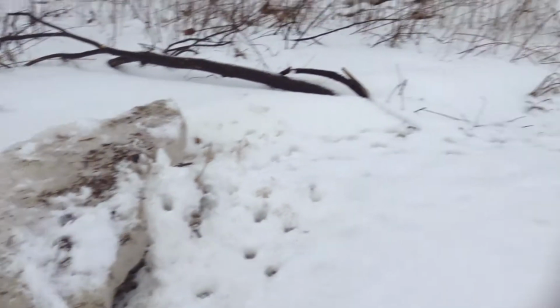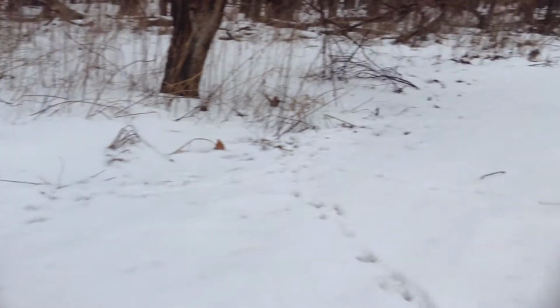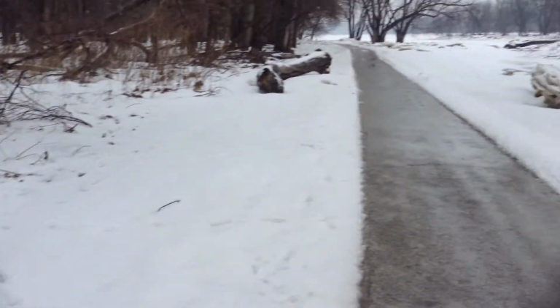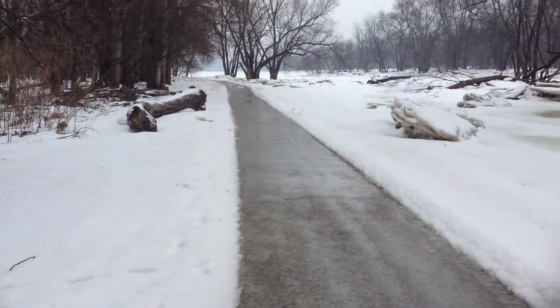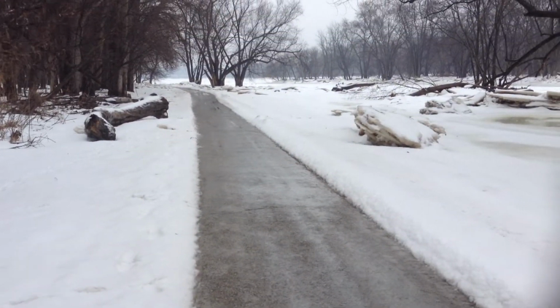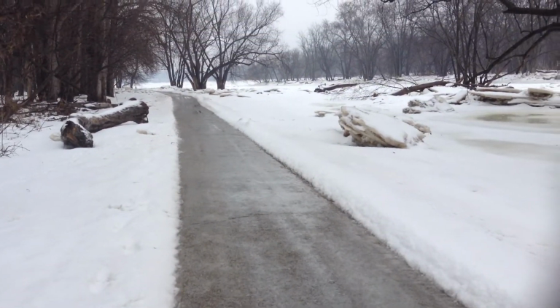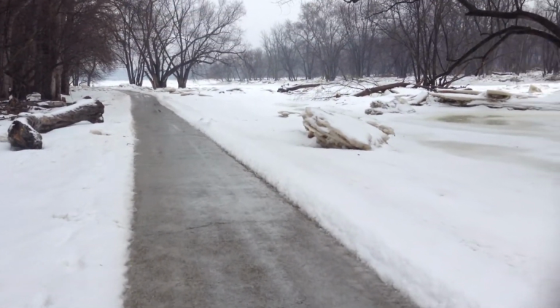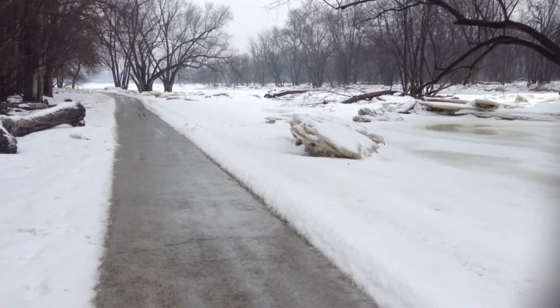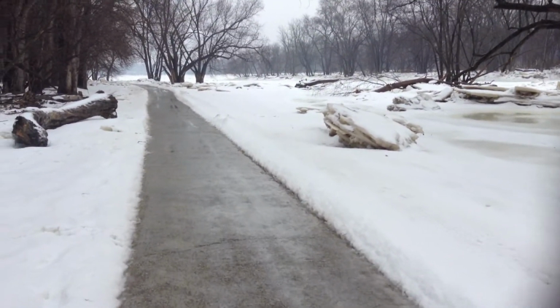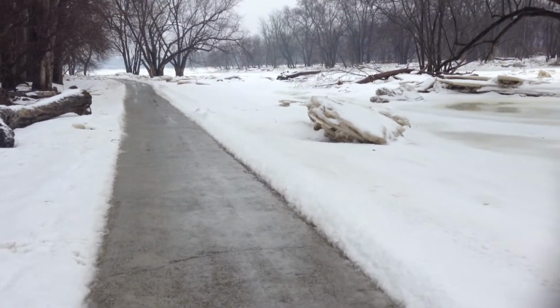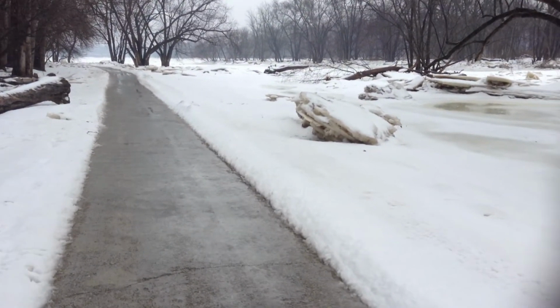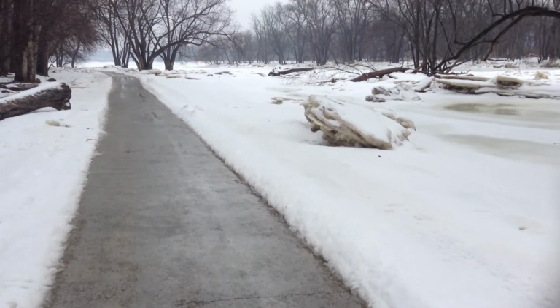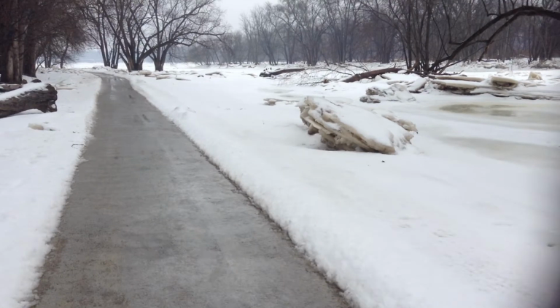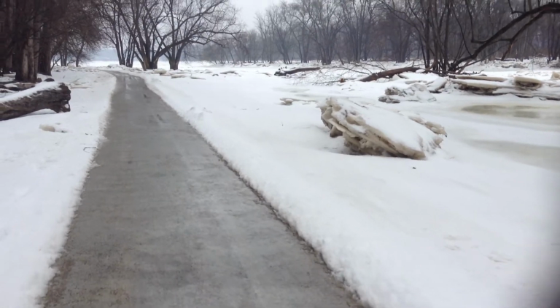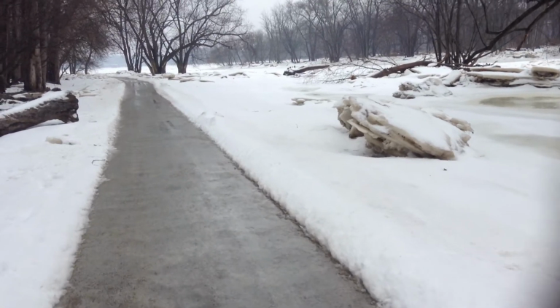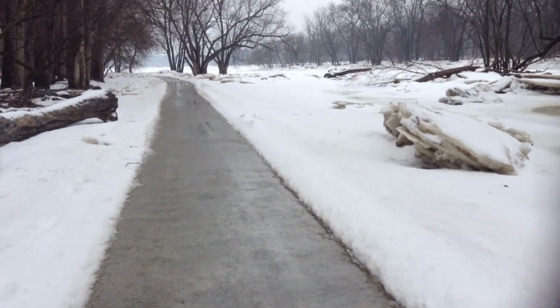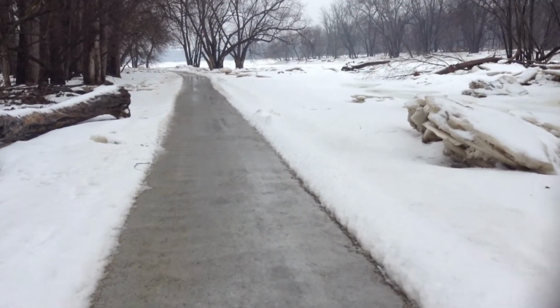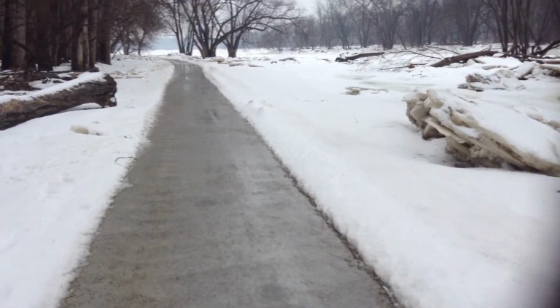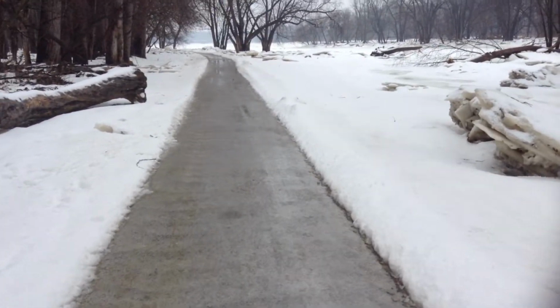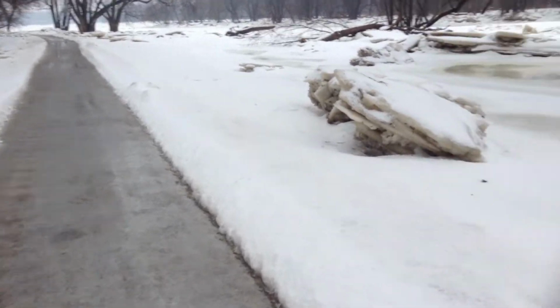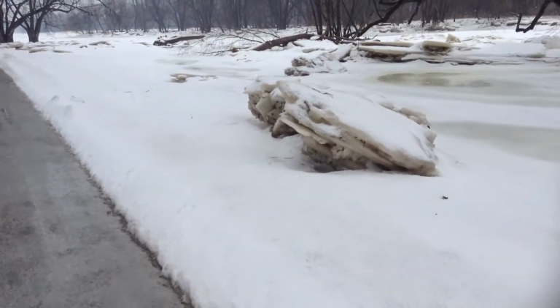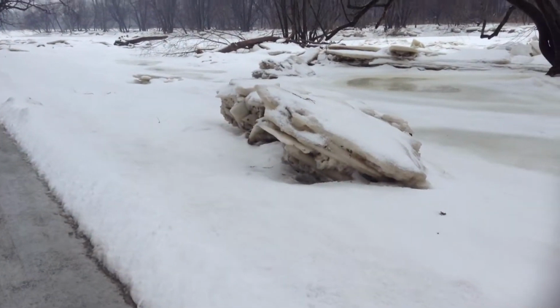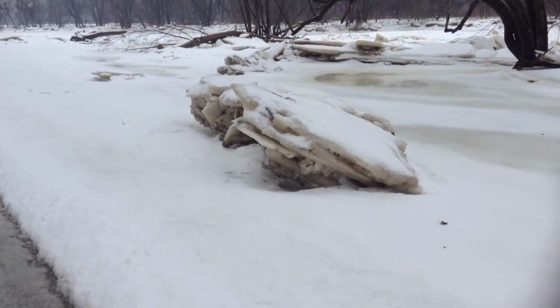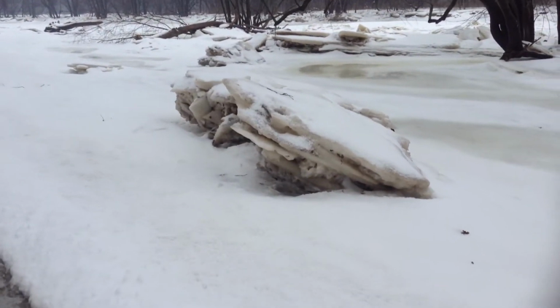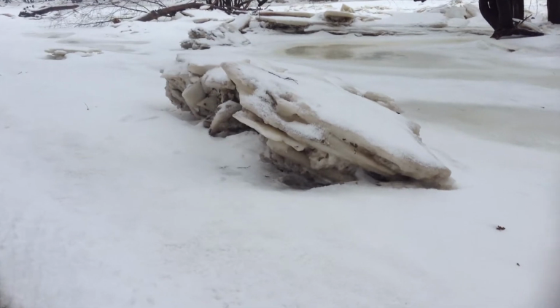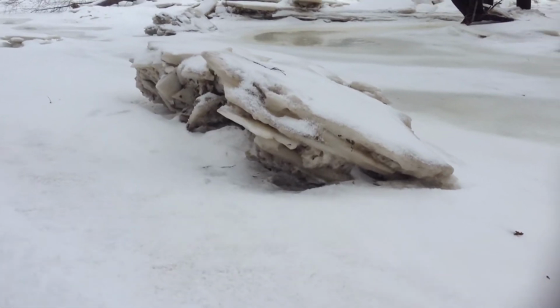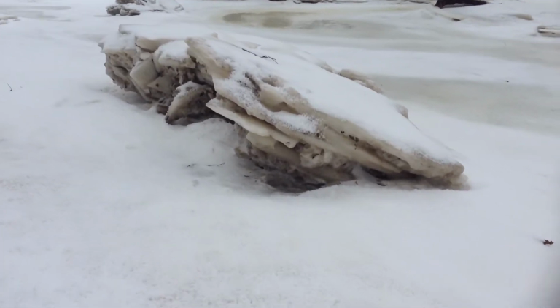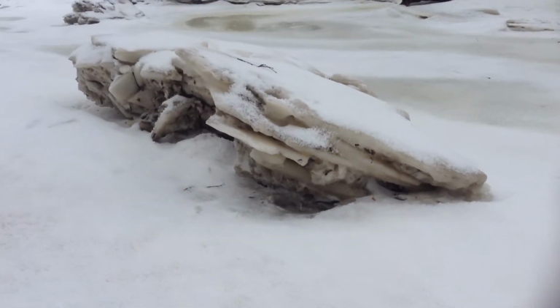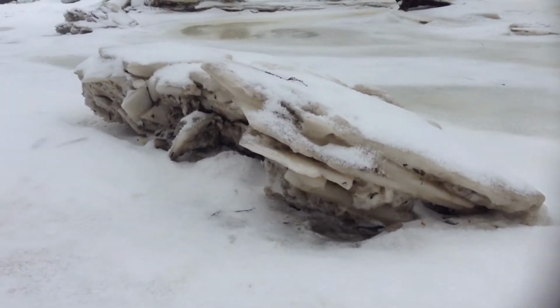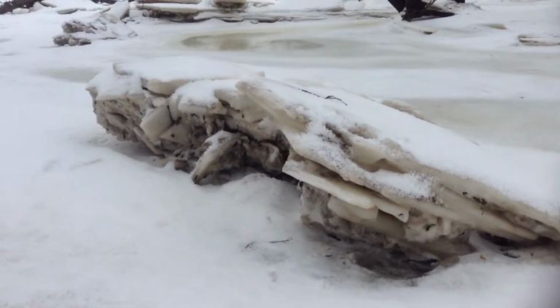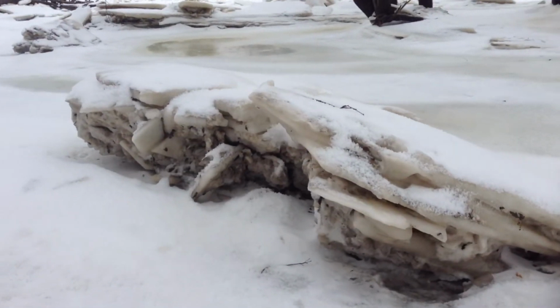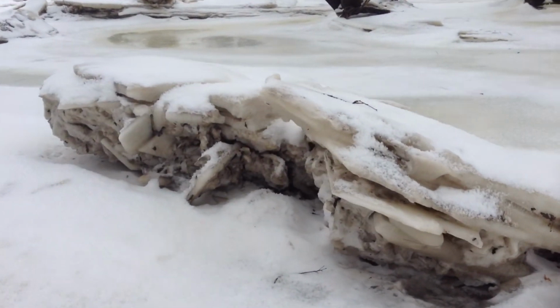I do like how big the screen is on the iPad to be able to see the video. But to hold it and walk, it's definitely shakier than the Sony. I just didn't feel like bringing that camera out in this rain.